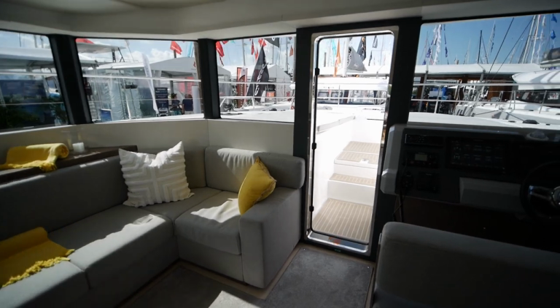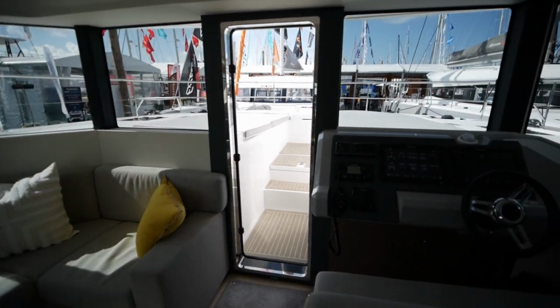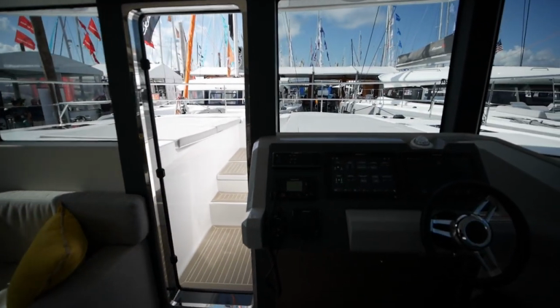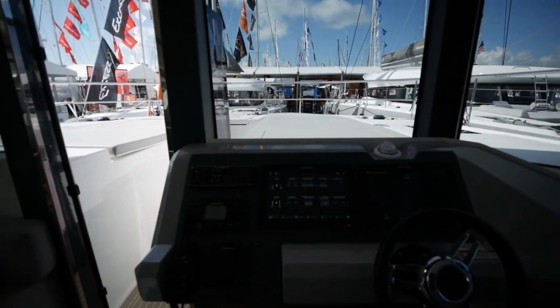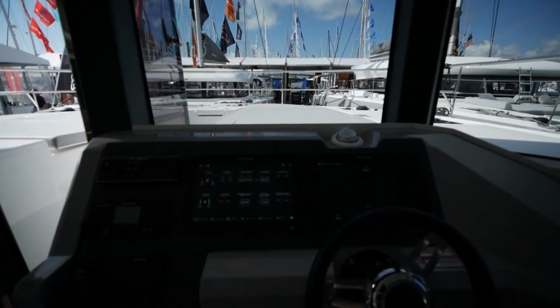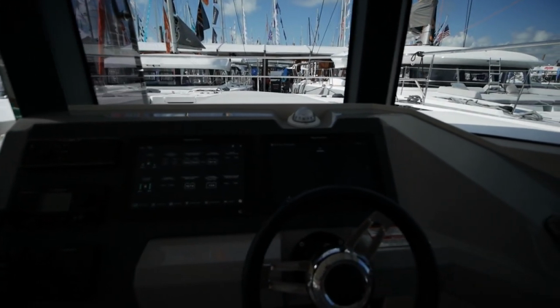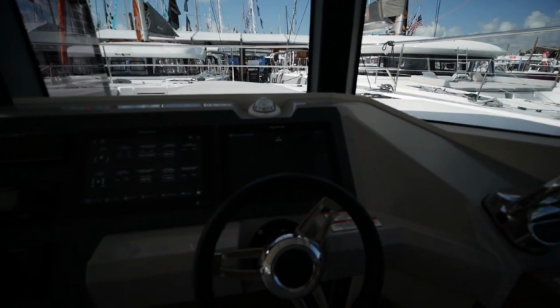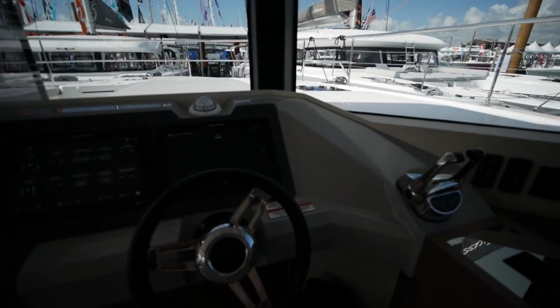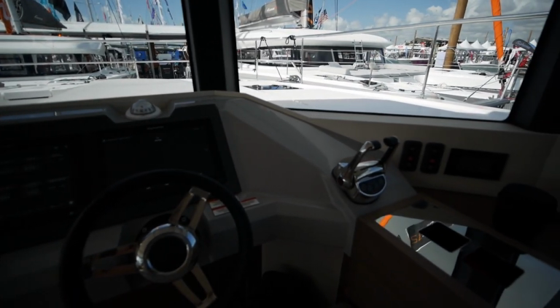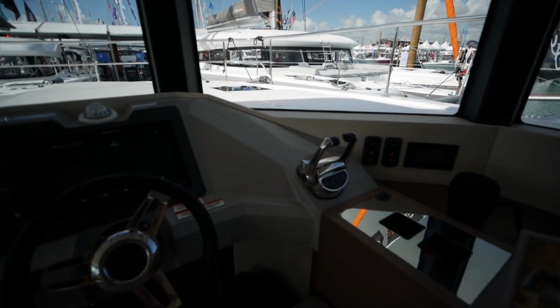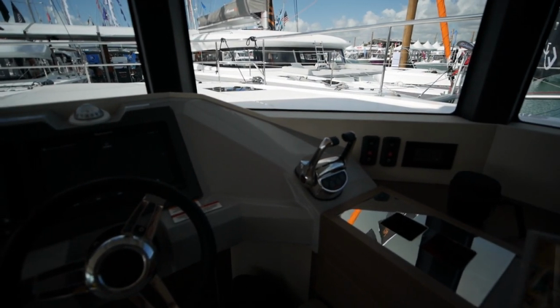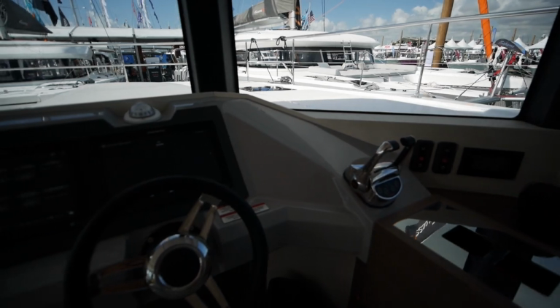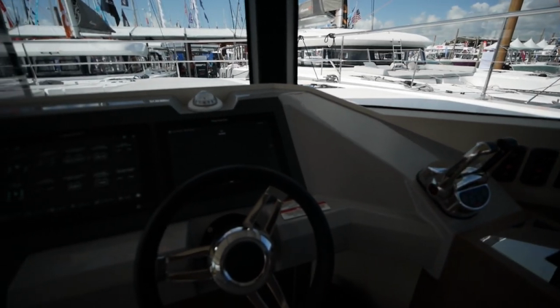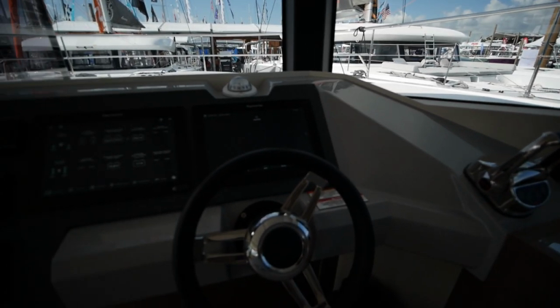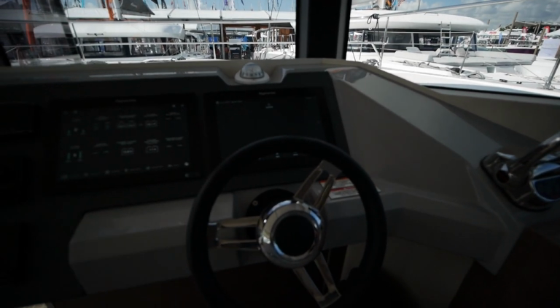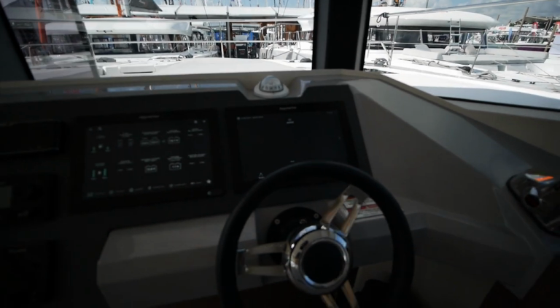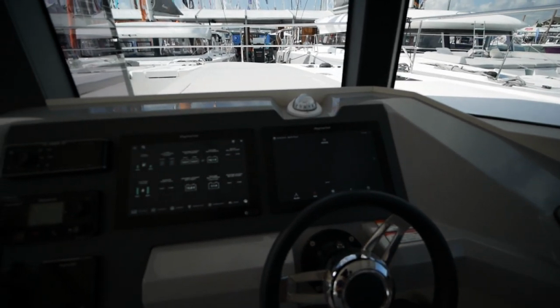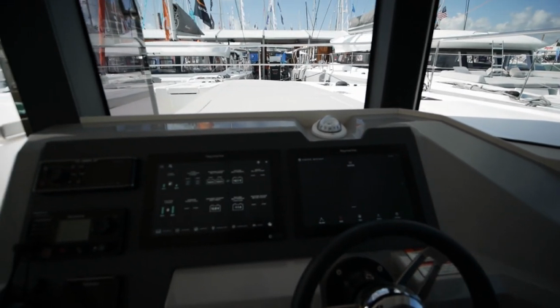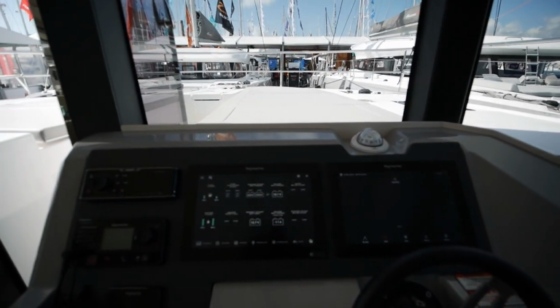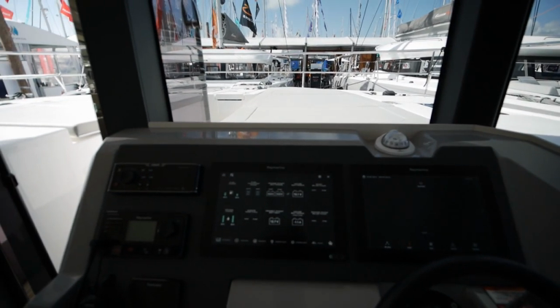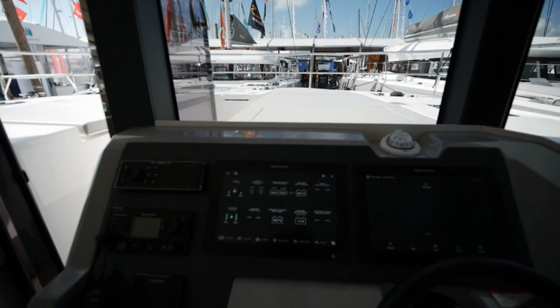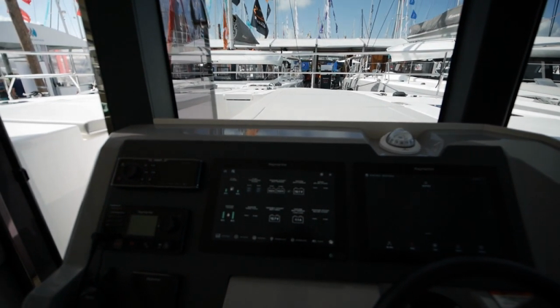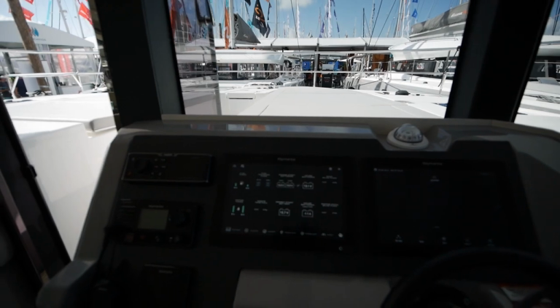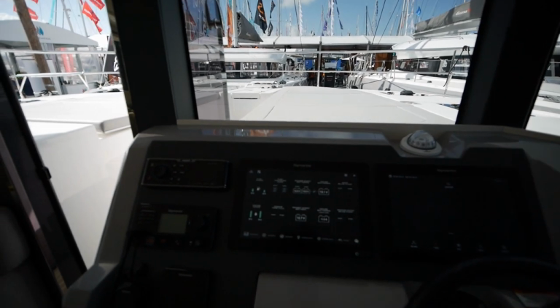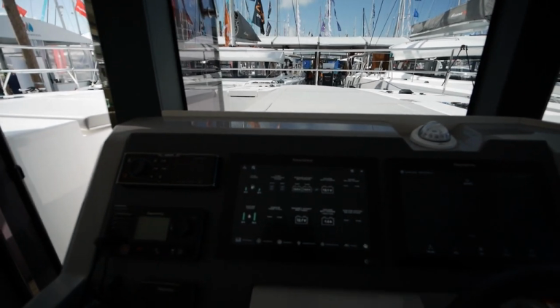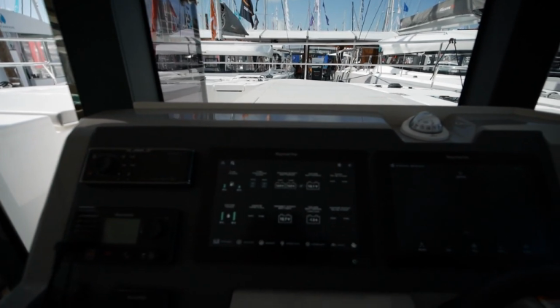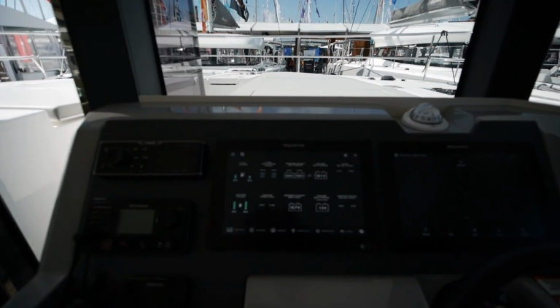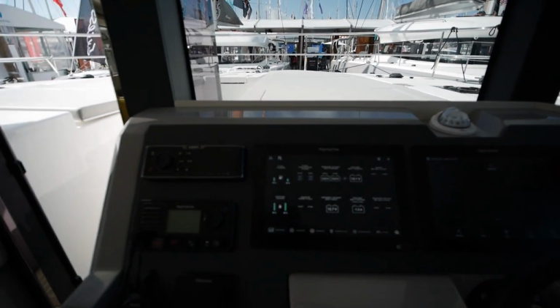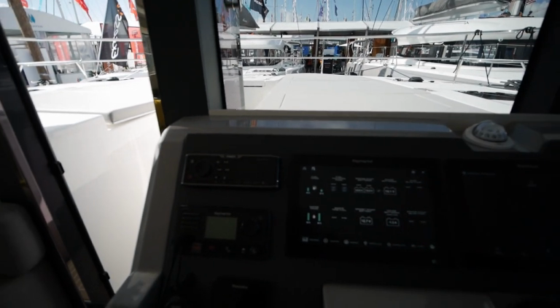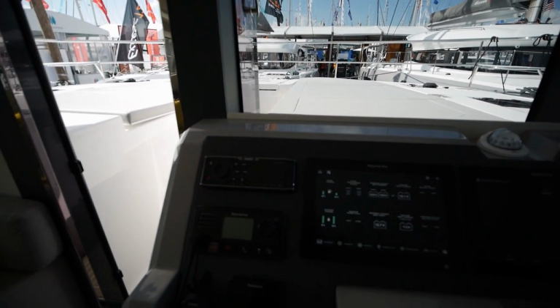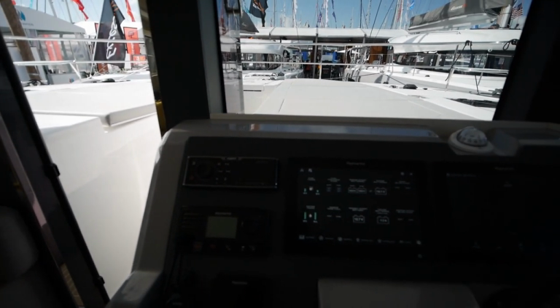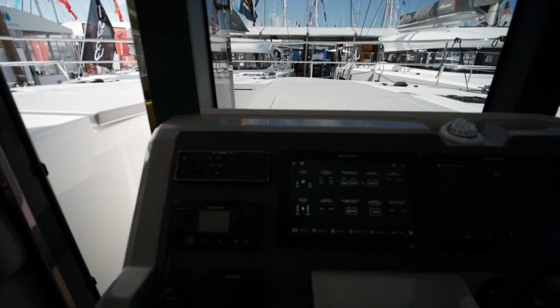Another look at the helm station, just real quick. Throttles, chart plotters — here you have the control panel for all the boat systems as well as autopilot and radio.